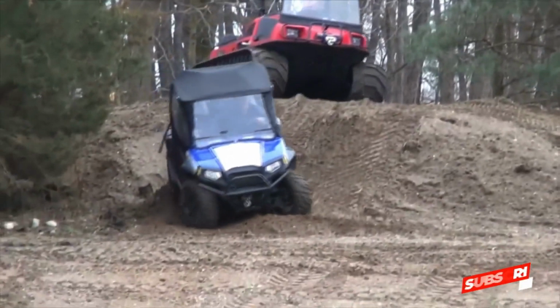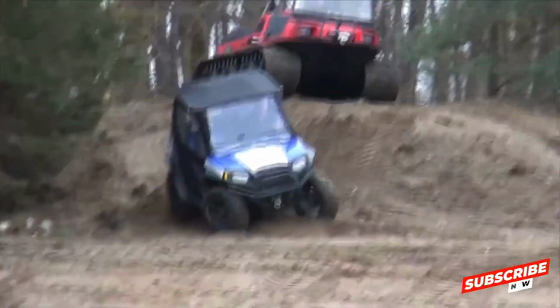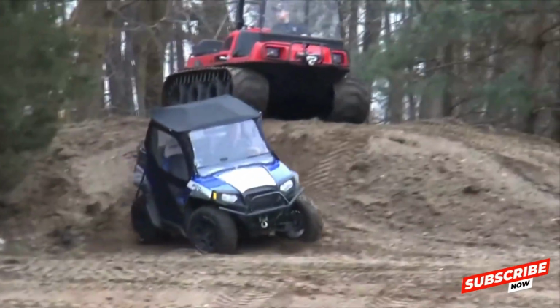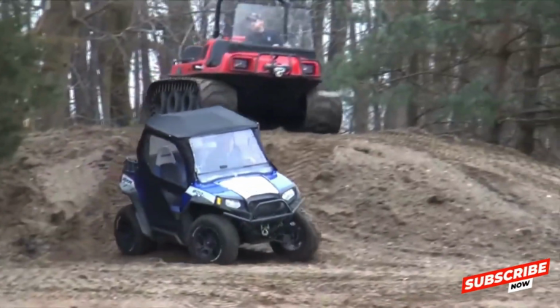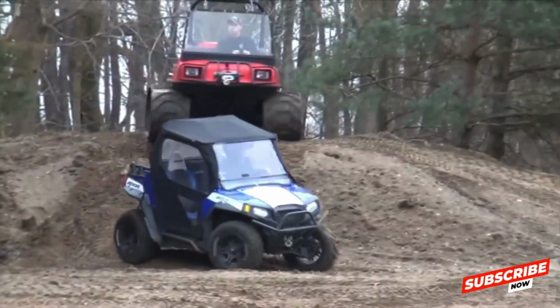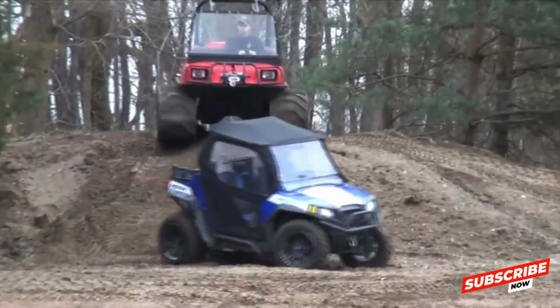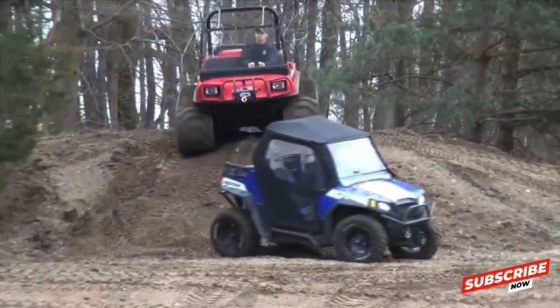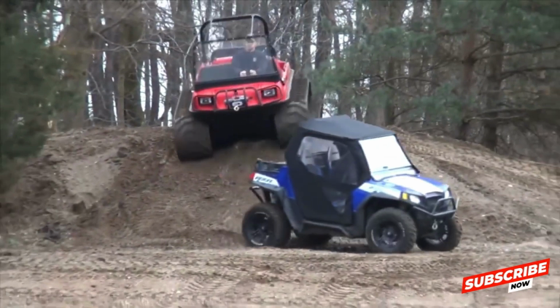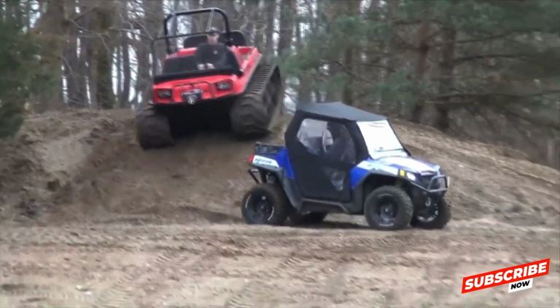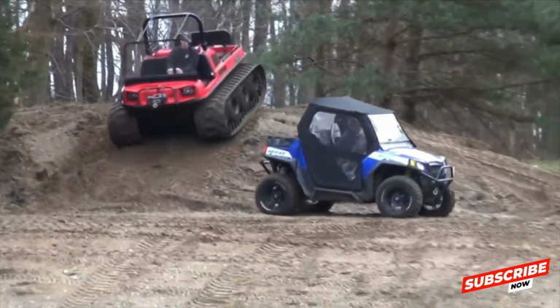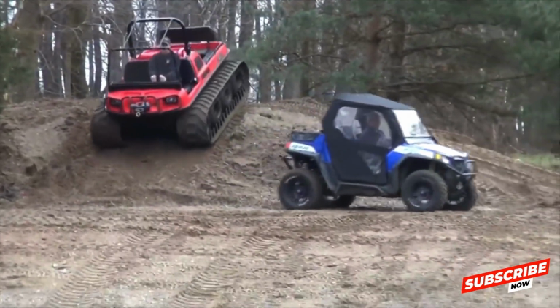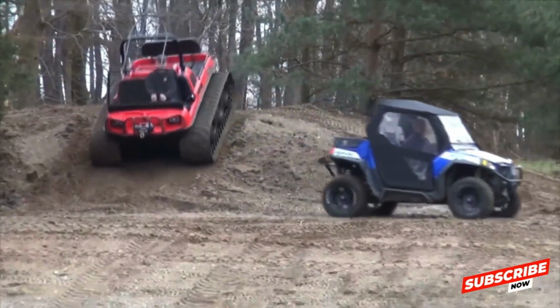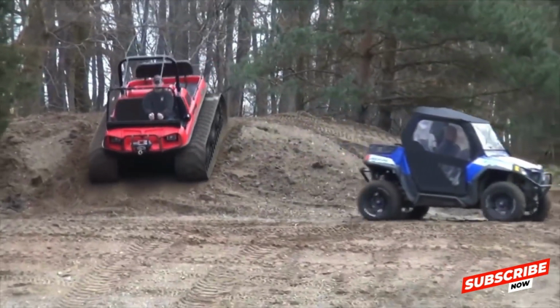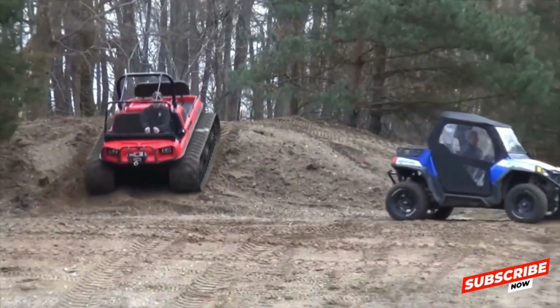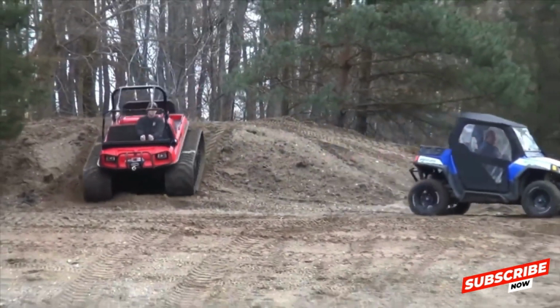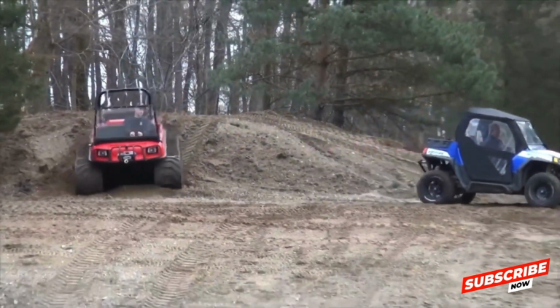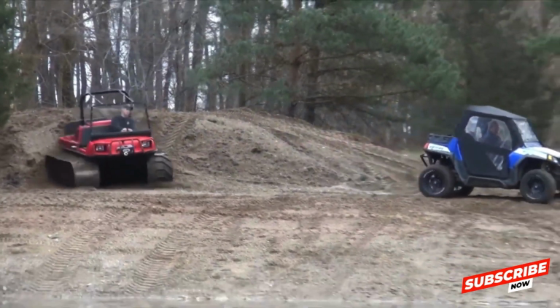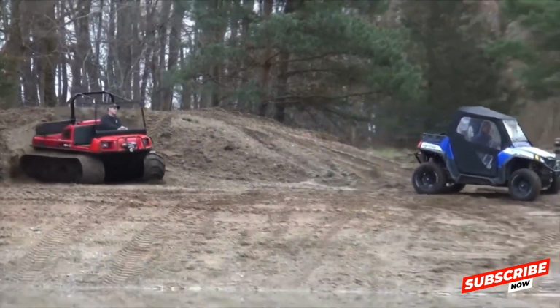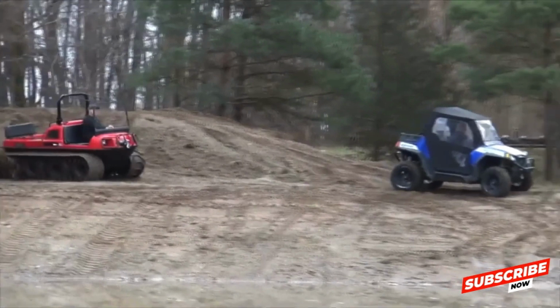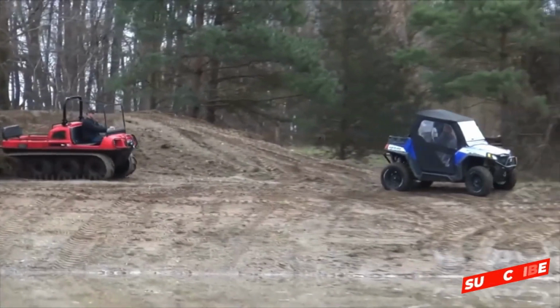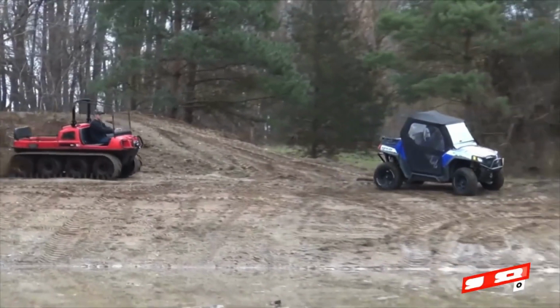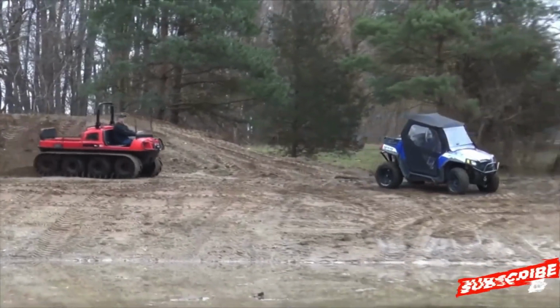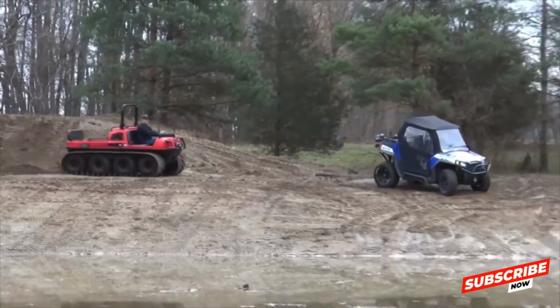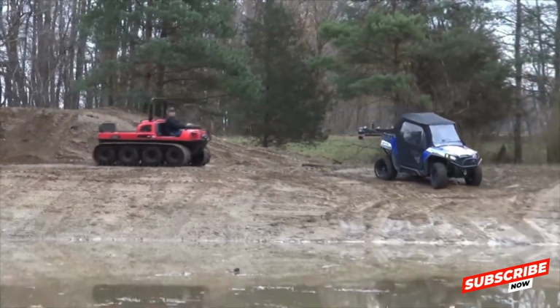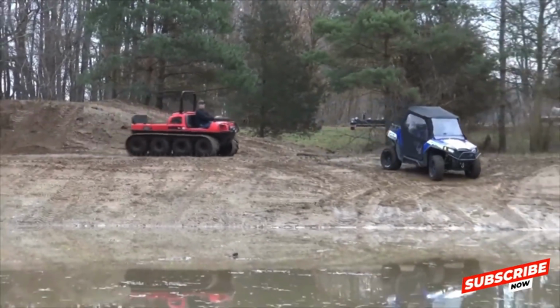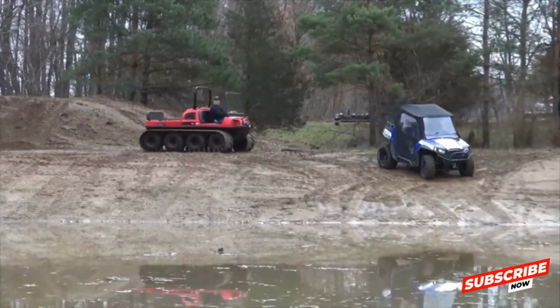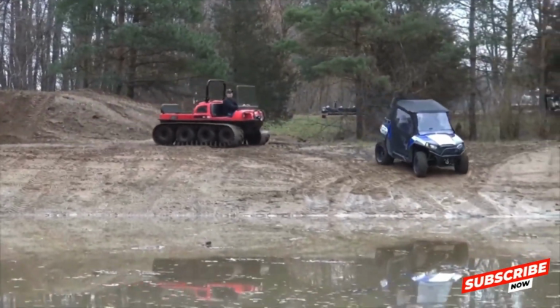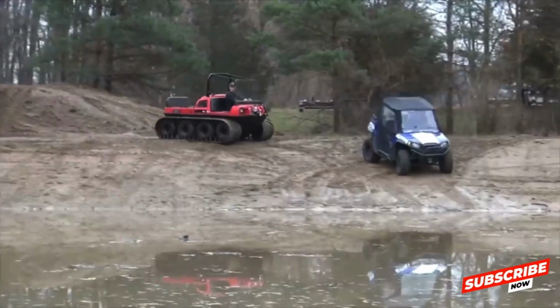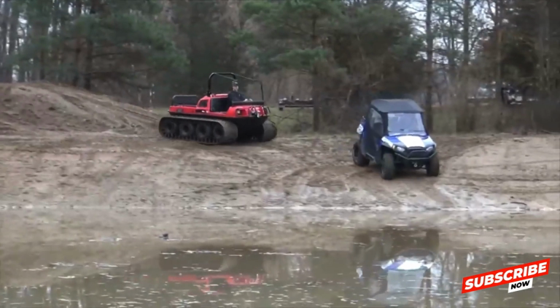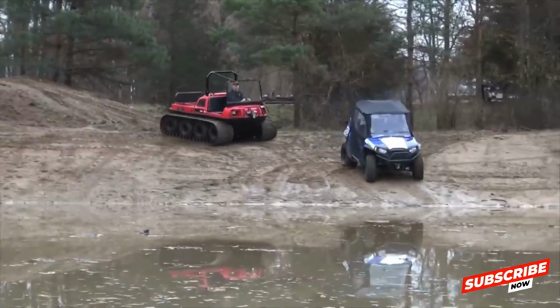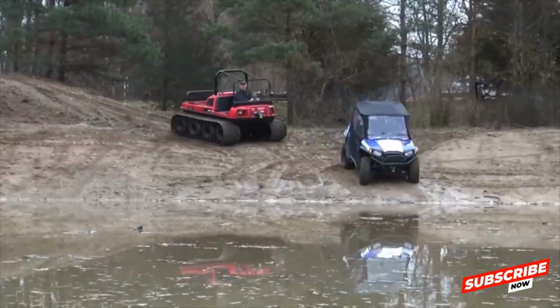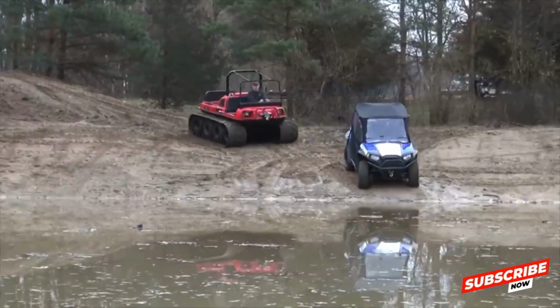The vehicle boasts a substantial payload capacity, capable of hauling up to 2,000 pounds internally and towing an additional 2,500 pounds, making it a true workhorse in various terrains.